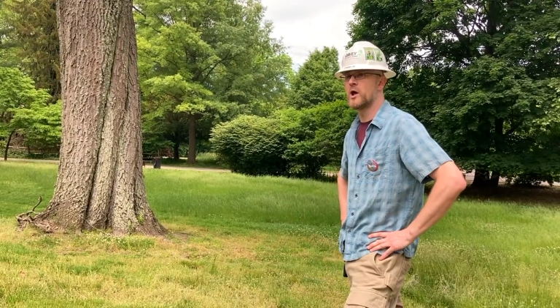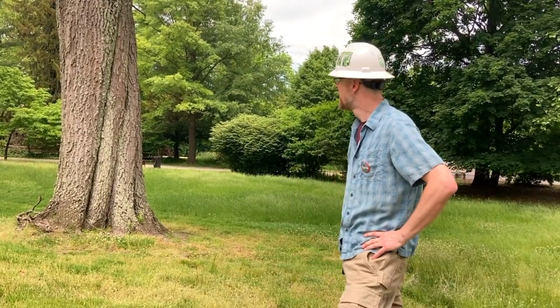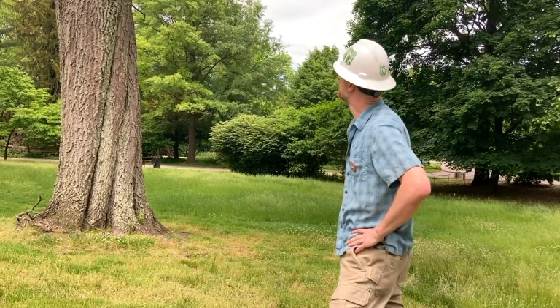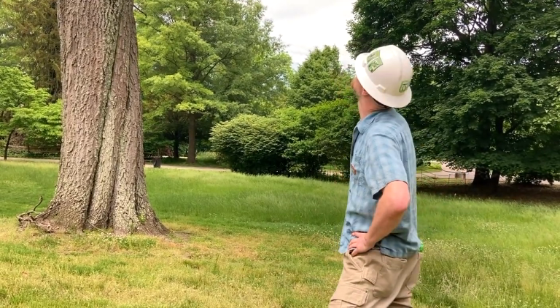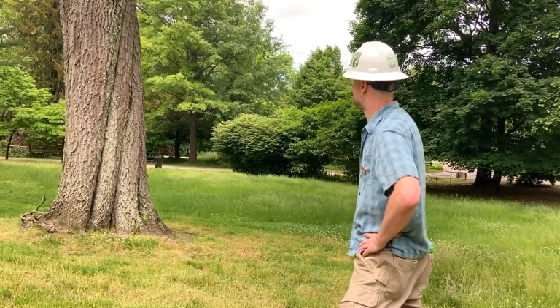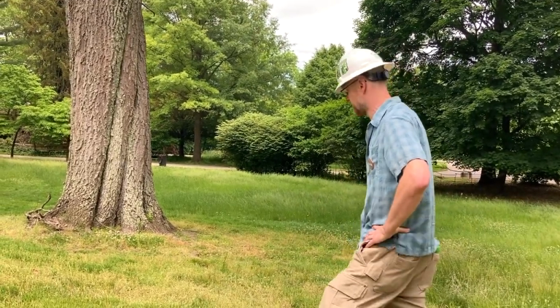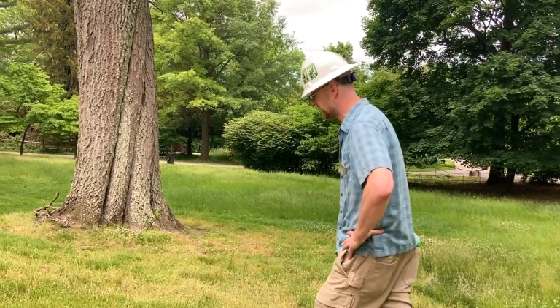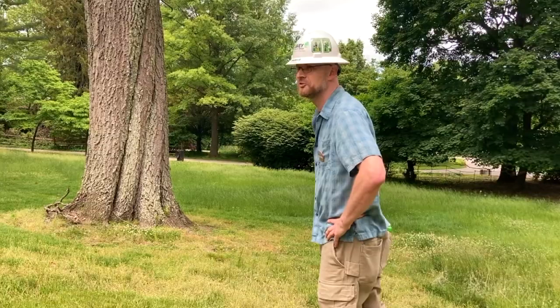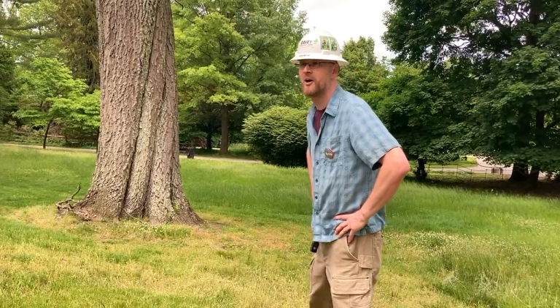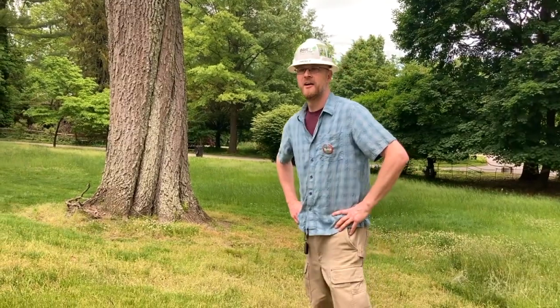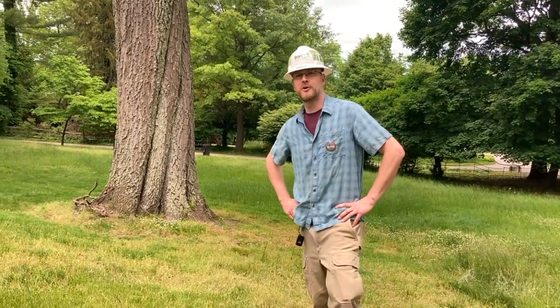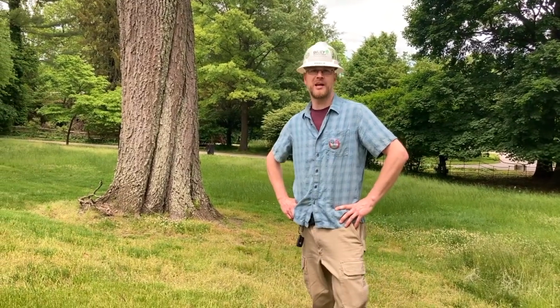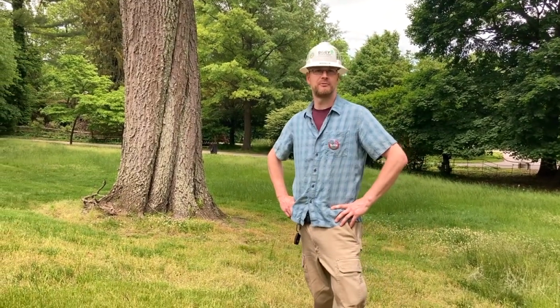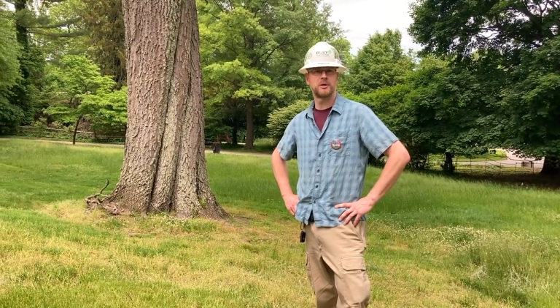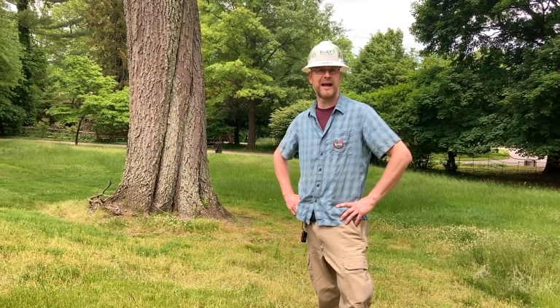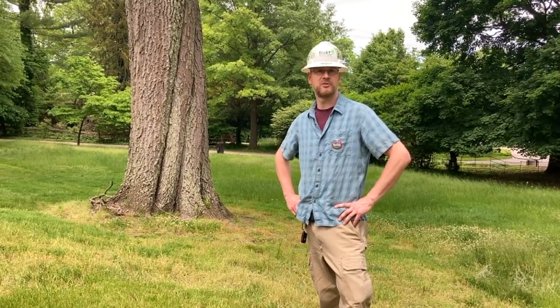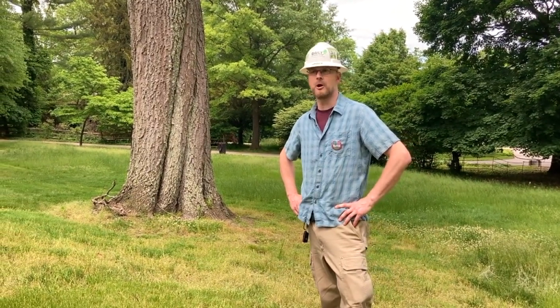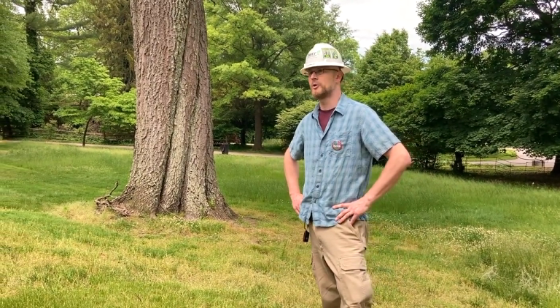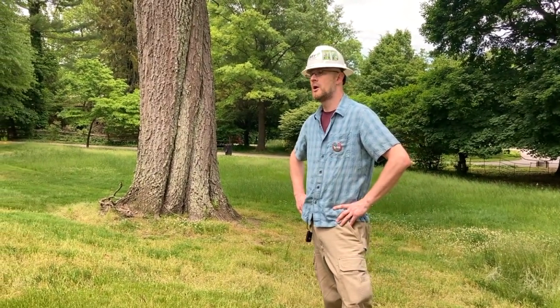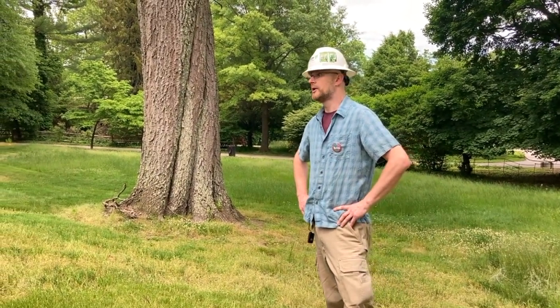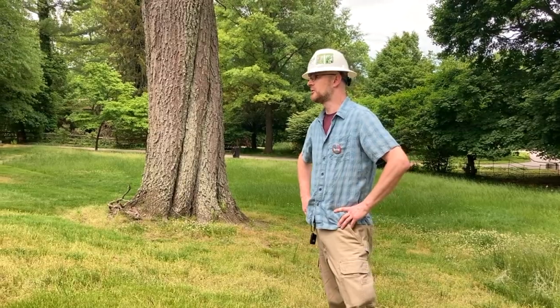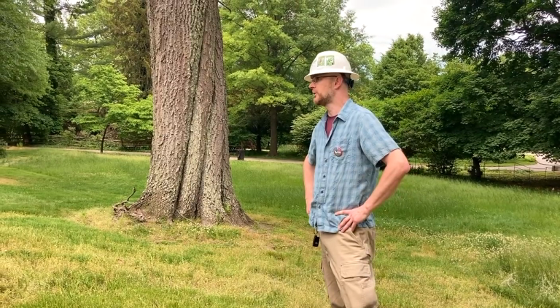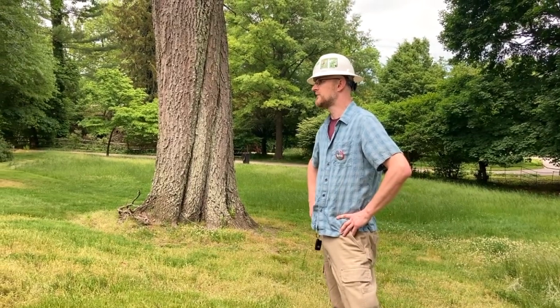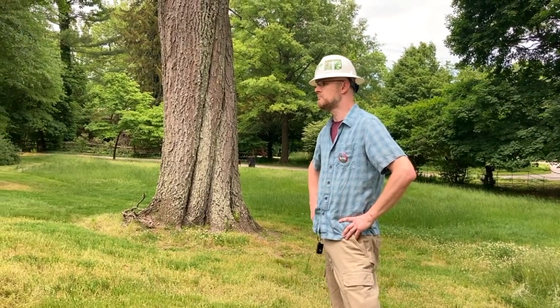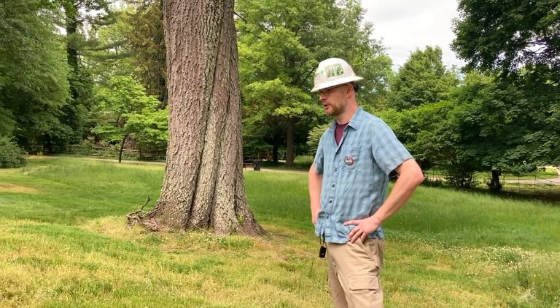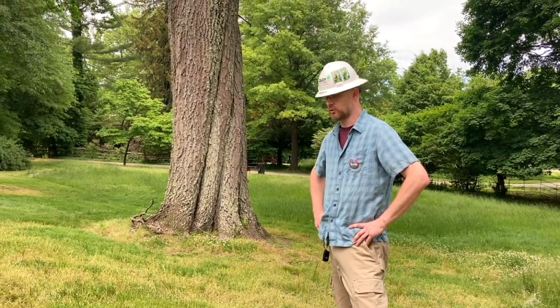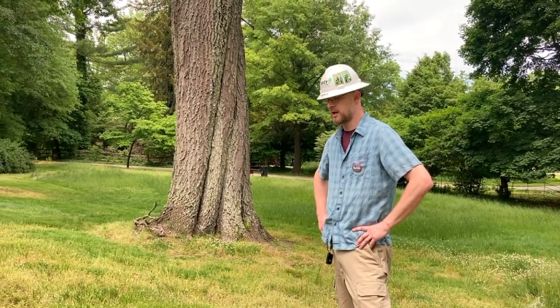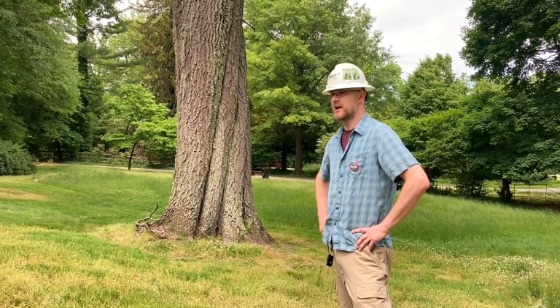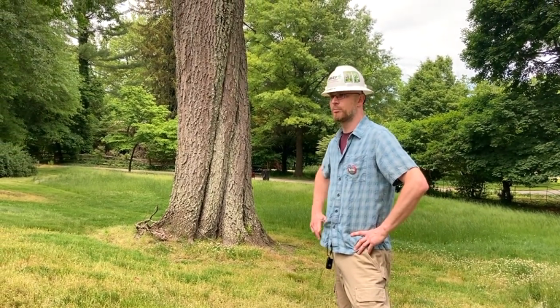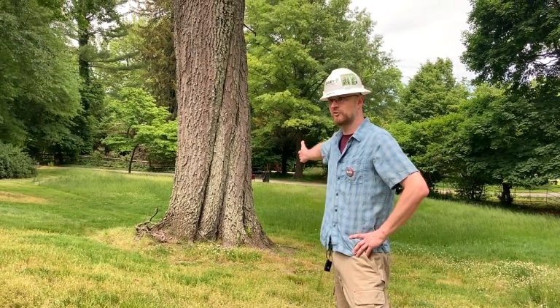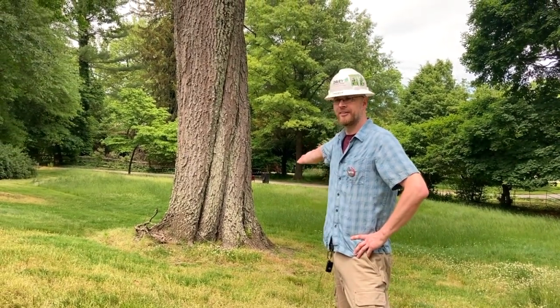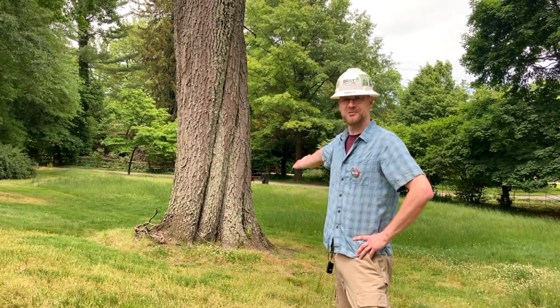When Aaron measured this red oak, he realized it is now the official champion for Montgomery County. There are no other red oaks in Montgomery County that have been measured and recorded with more points than this one.